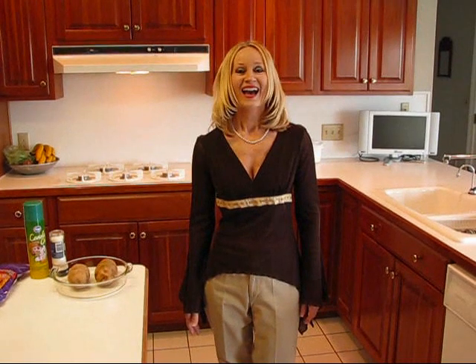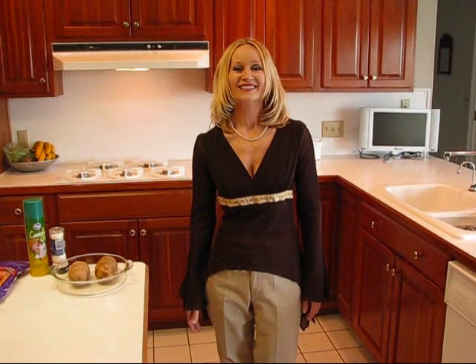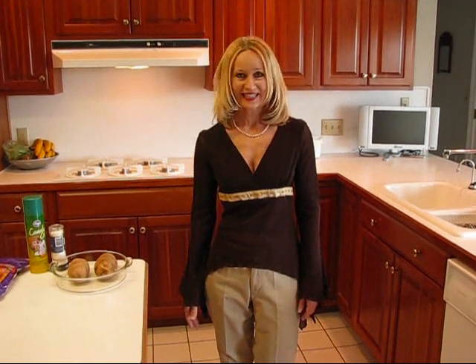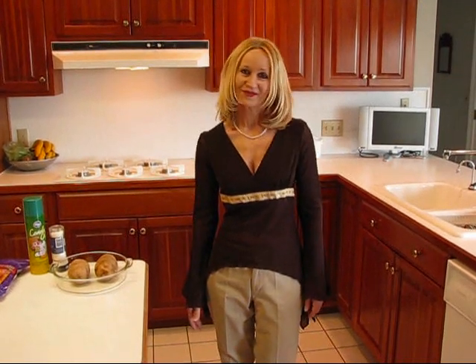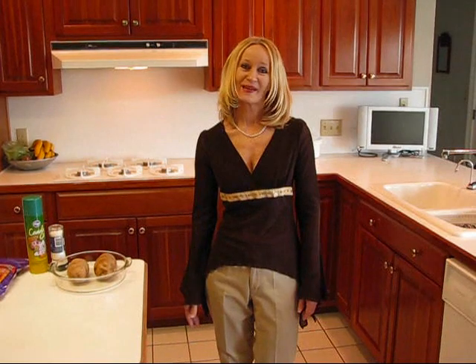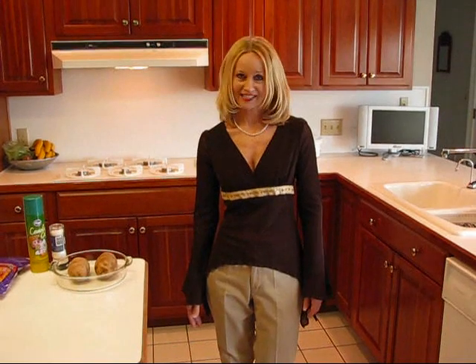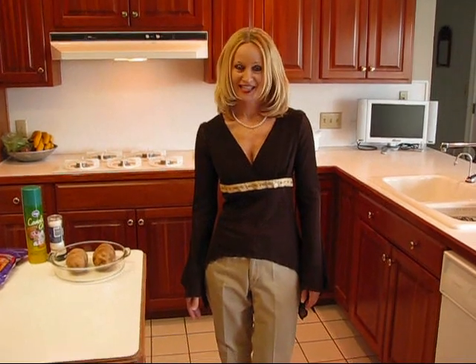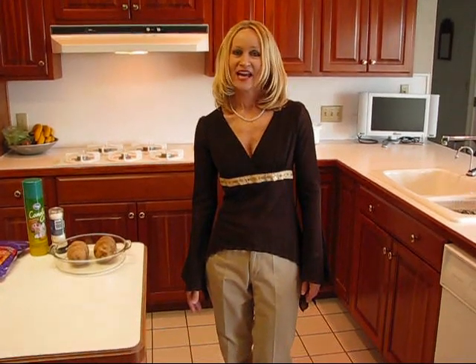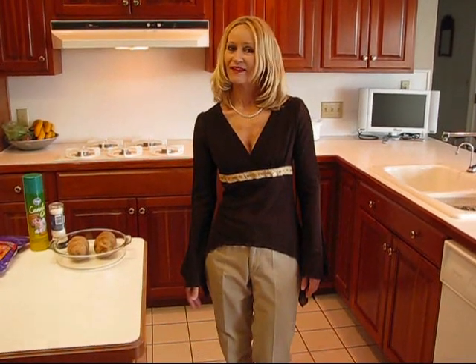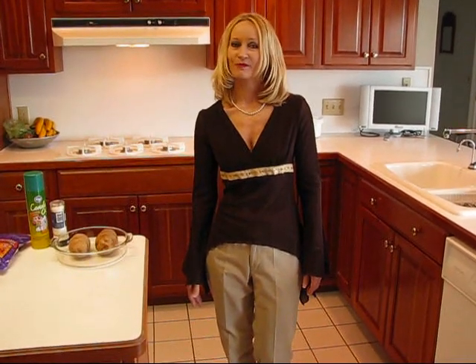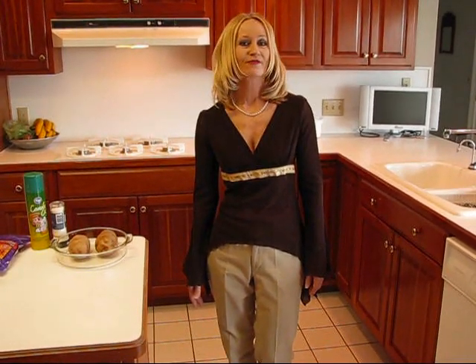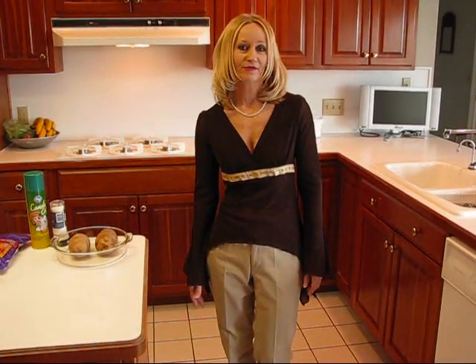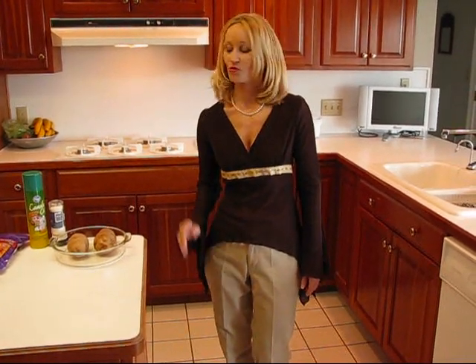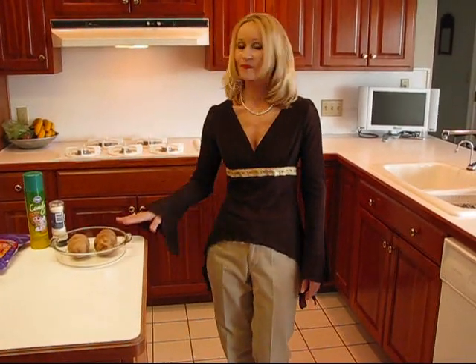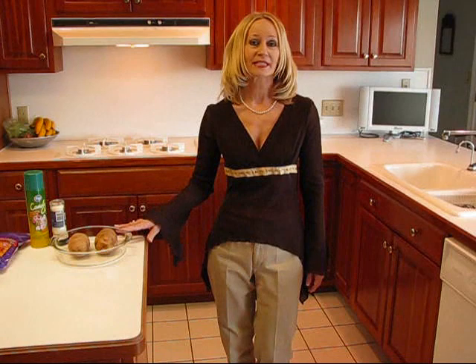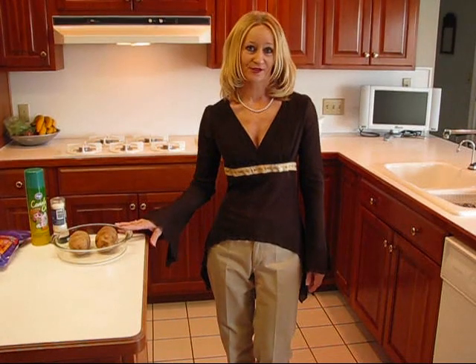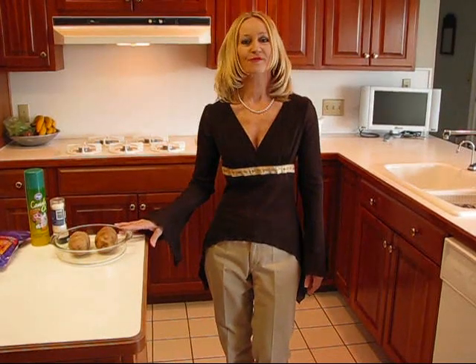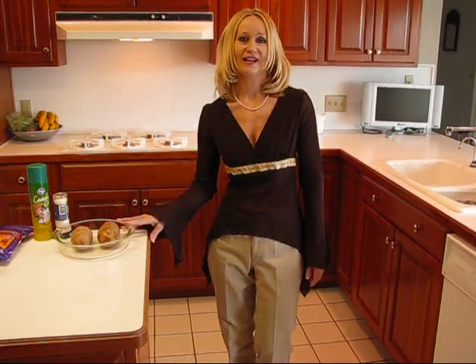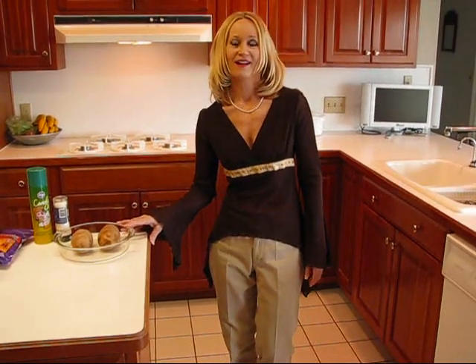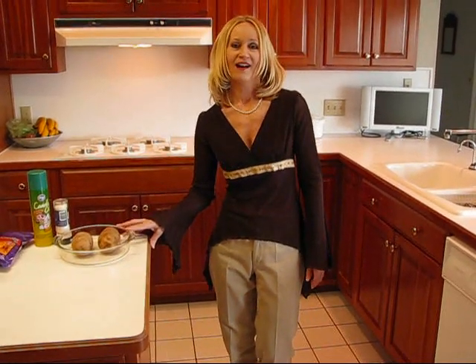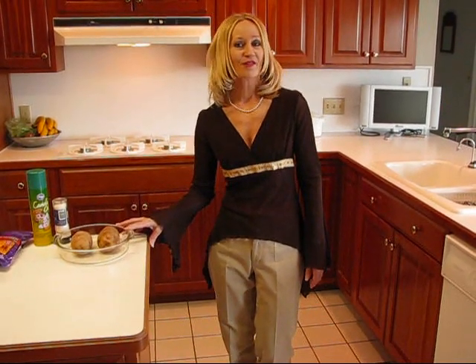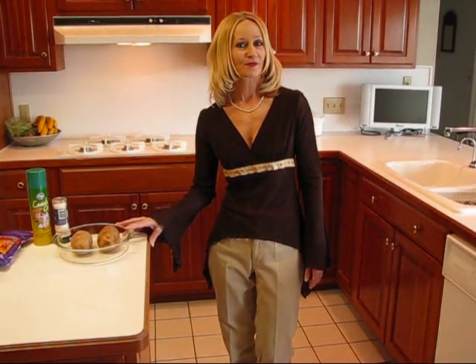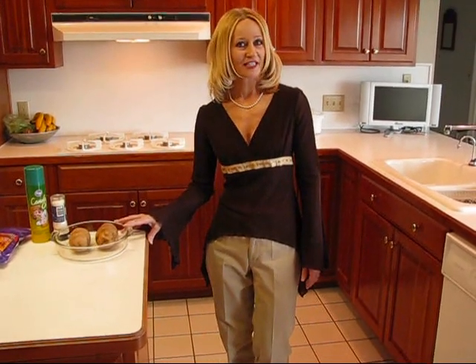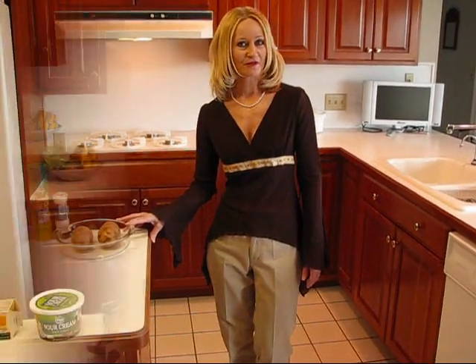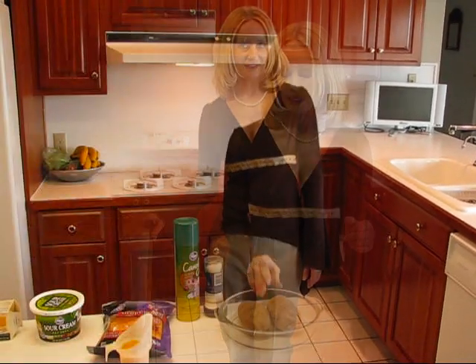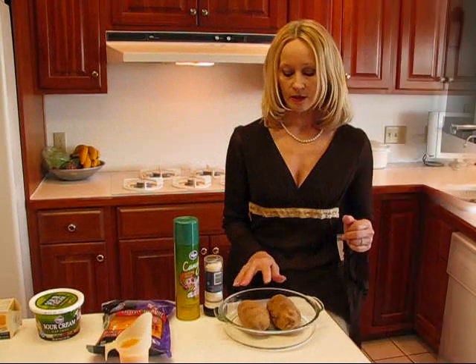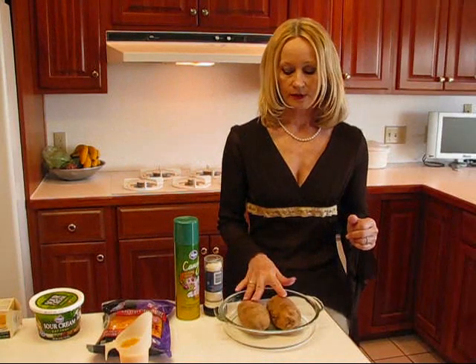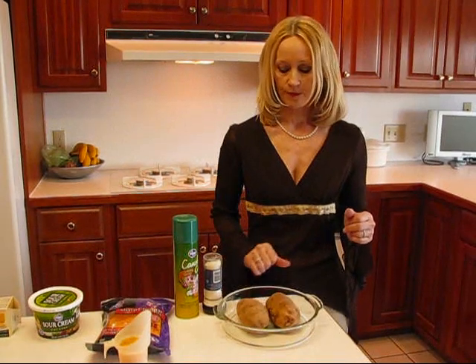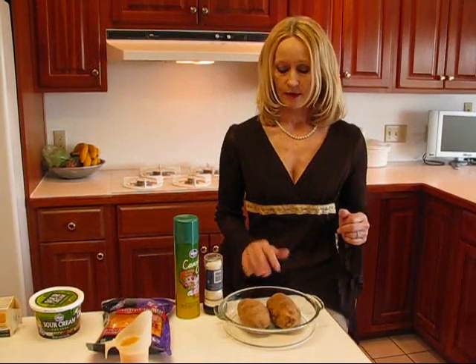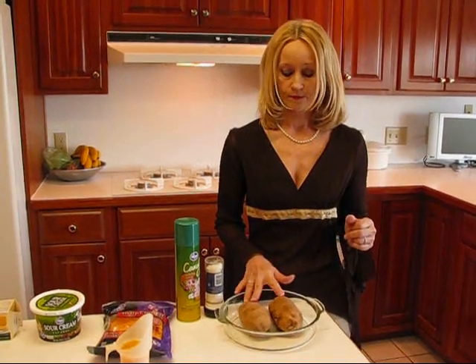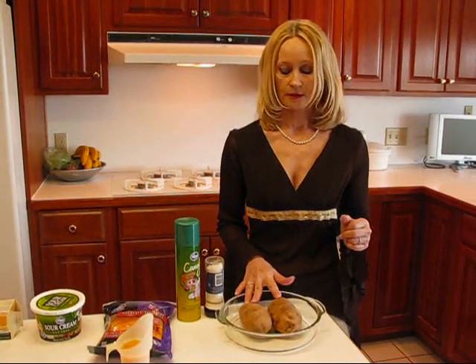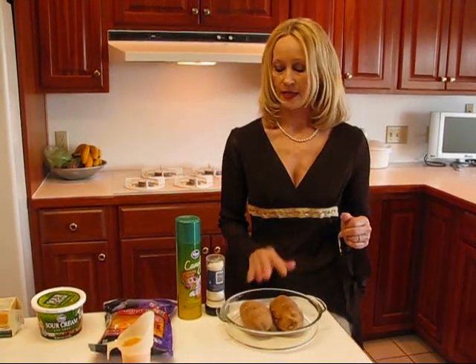Hi, I'm Betty. Welcome to Betty's Kitchen. Today we're making some great flavorful twice-baked potatoes to go with our New York strip steak. To get started, we need to get our potatoes baking.